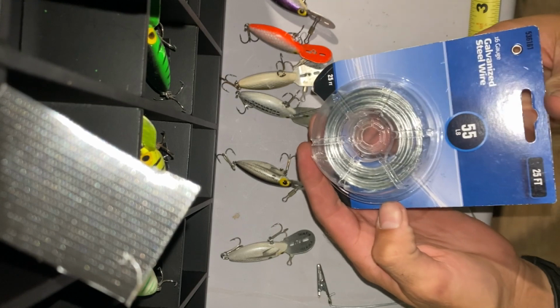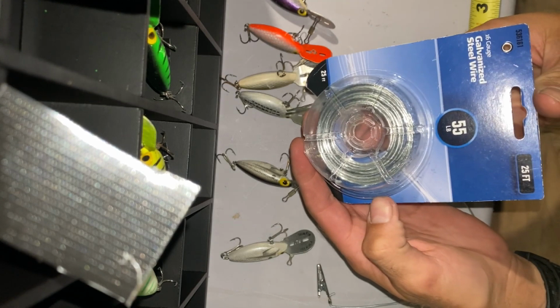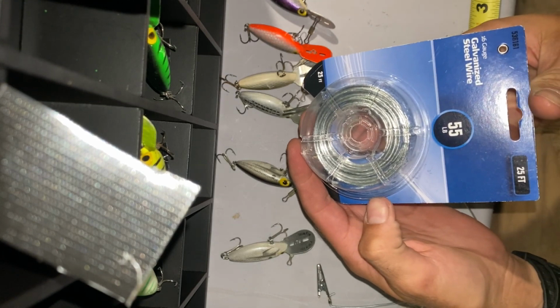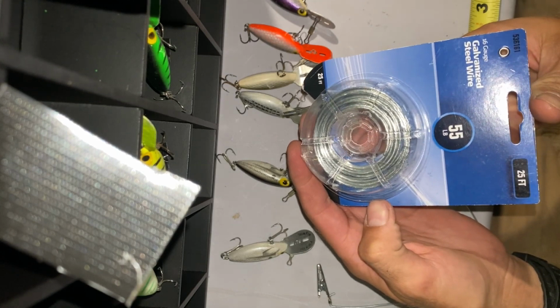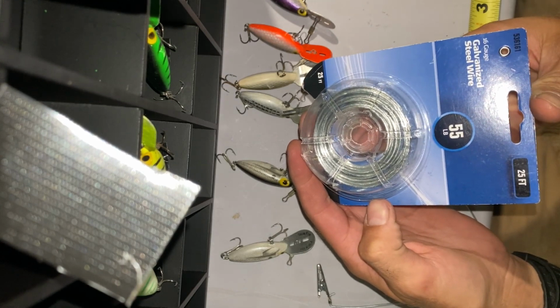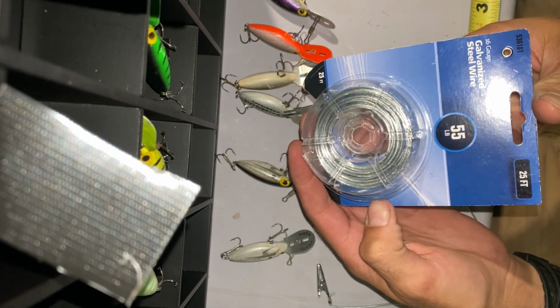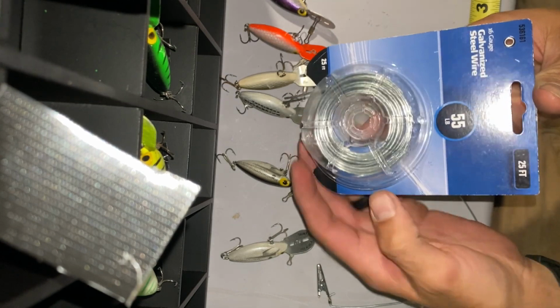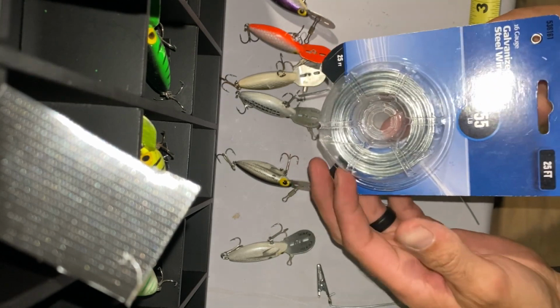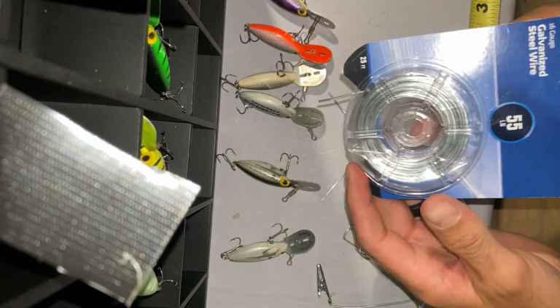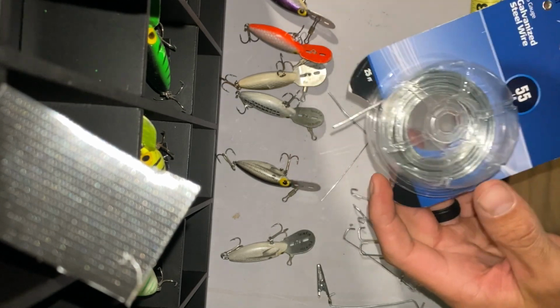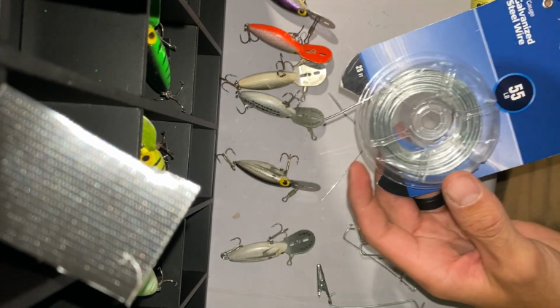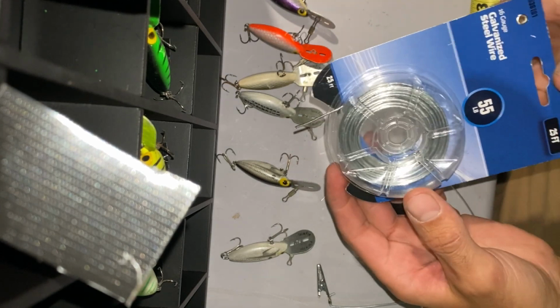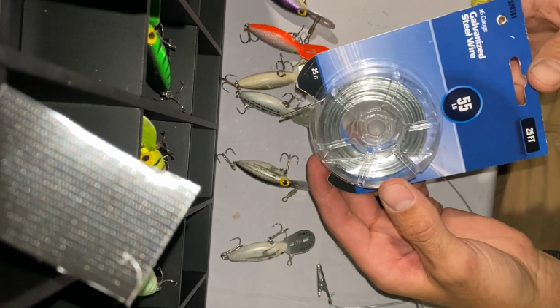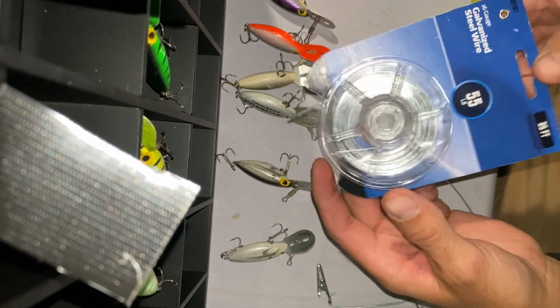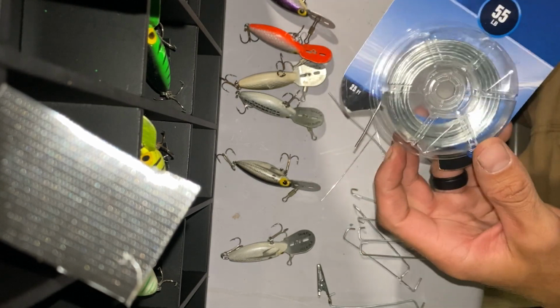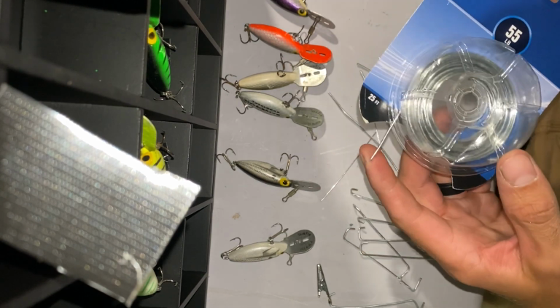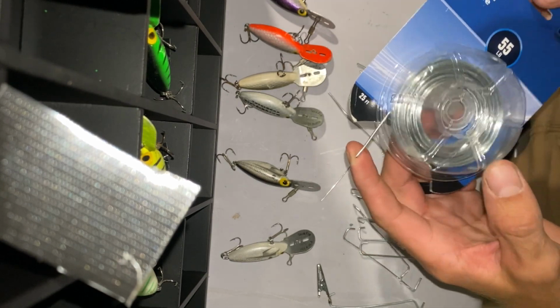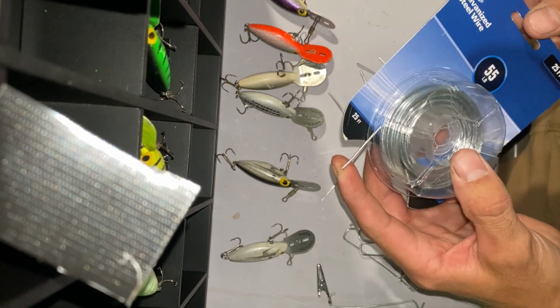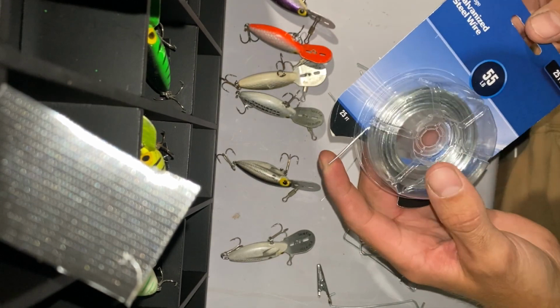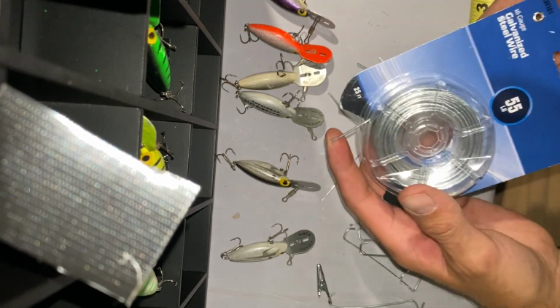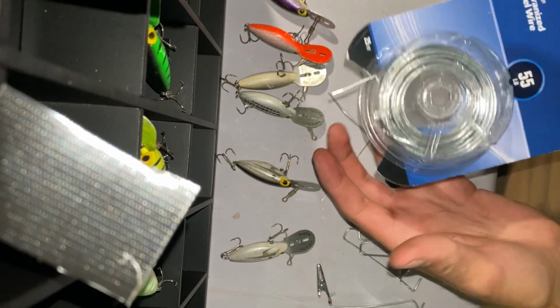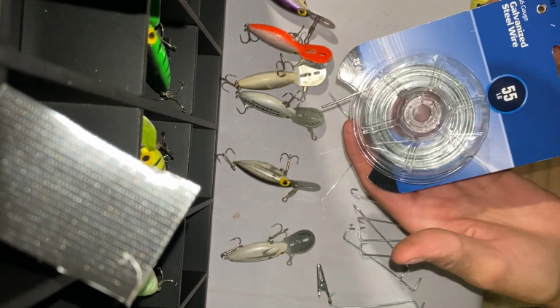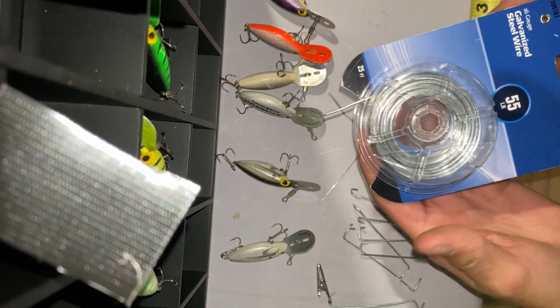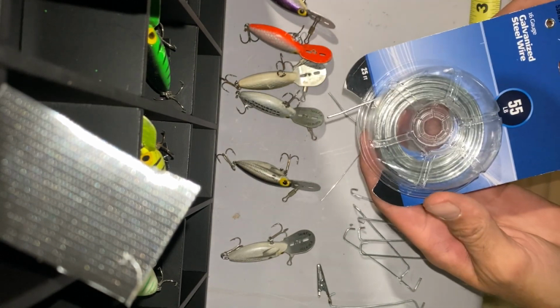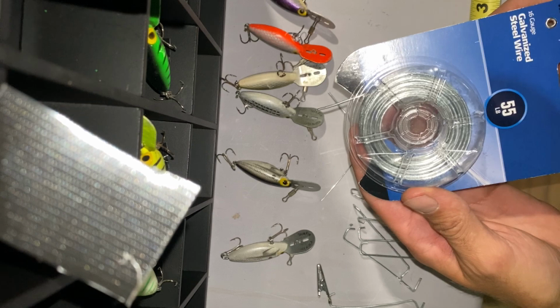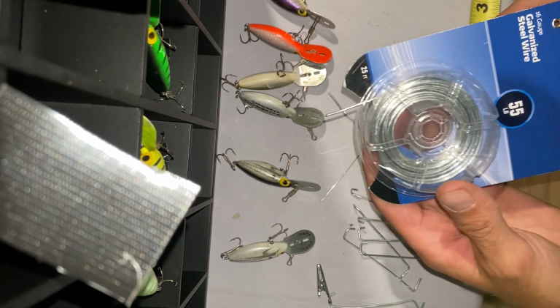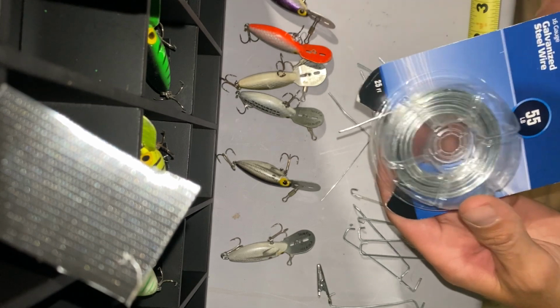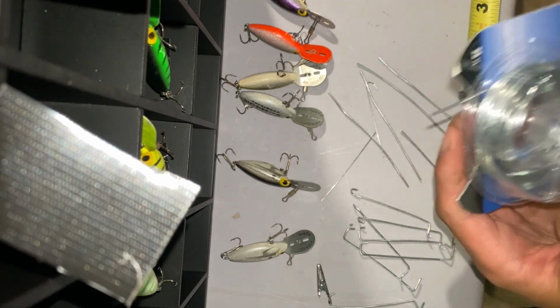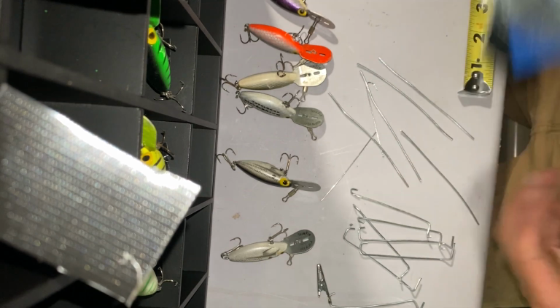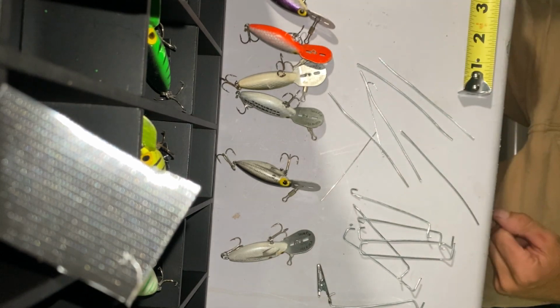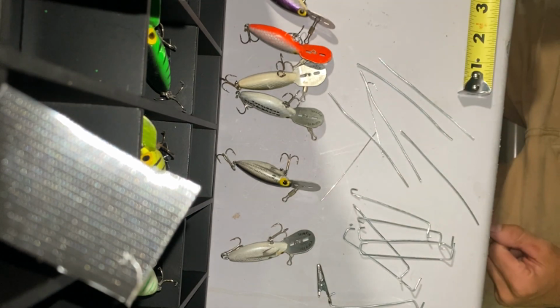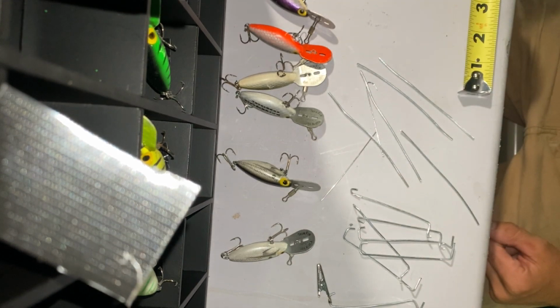There's some galvanized steel wire. I think I got this at Walmart. I'm sure Michaels or Hobby Lobby has something like this. I'll show you what I use that for.